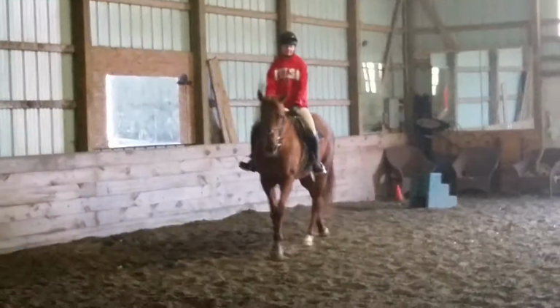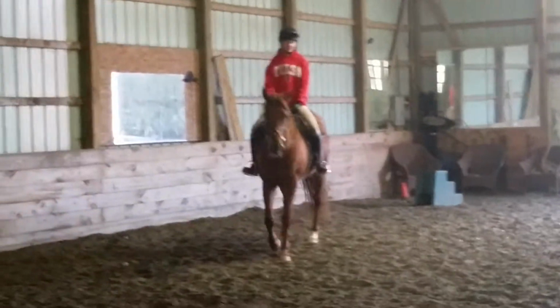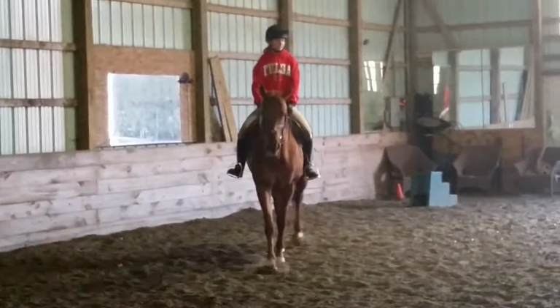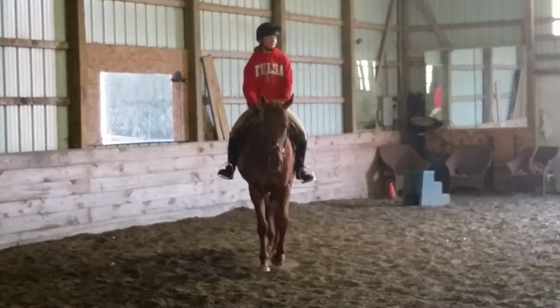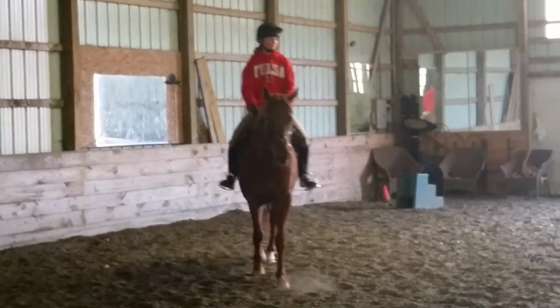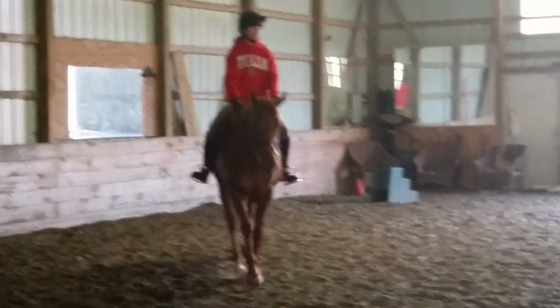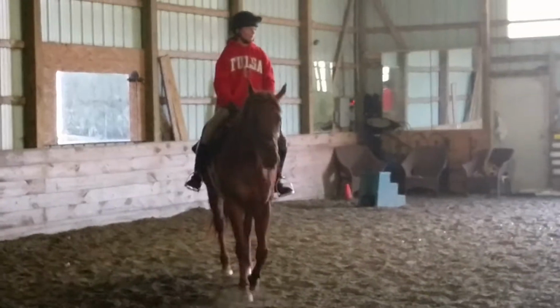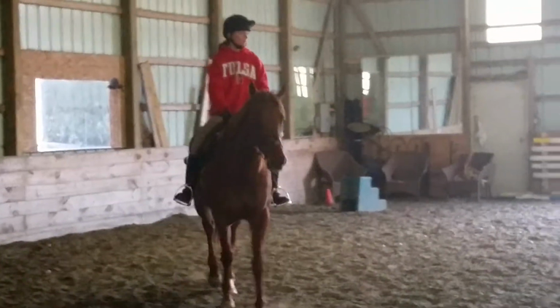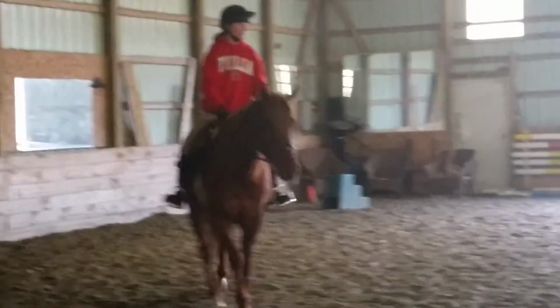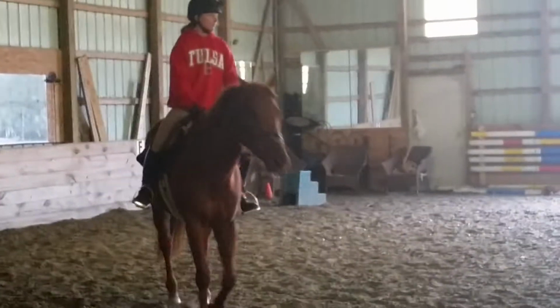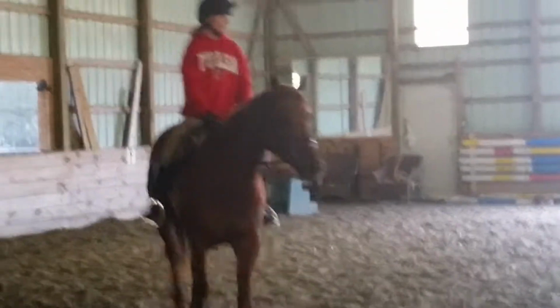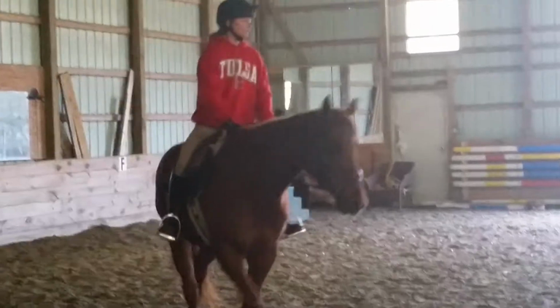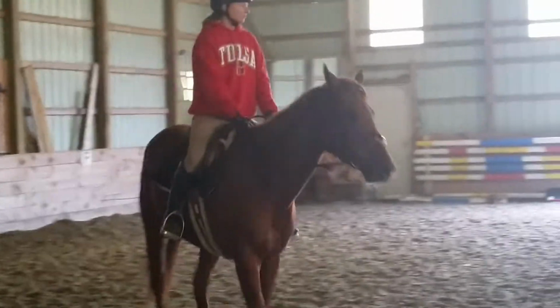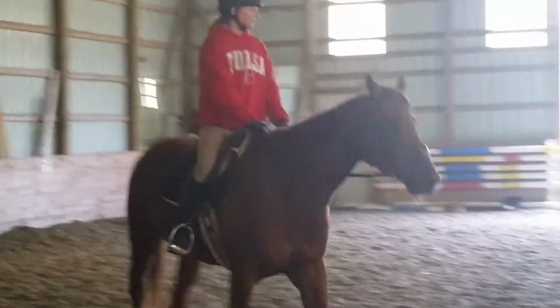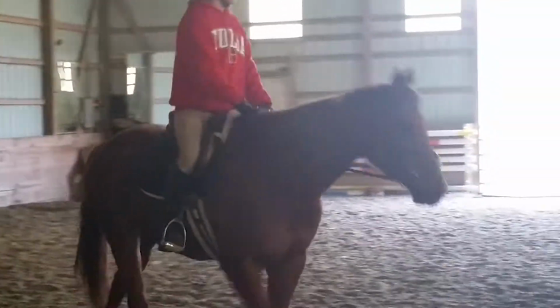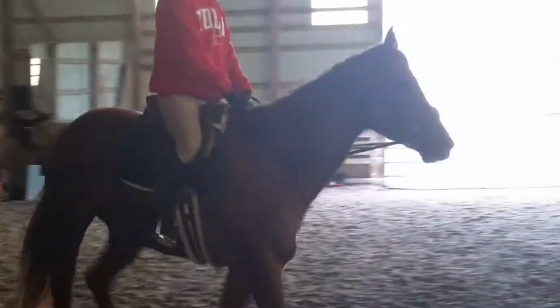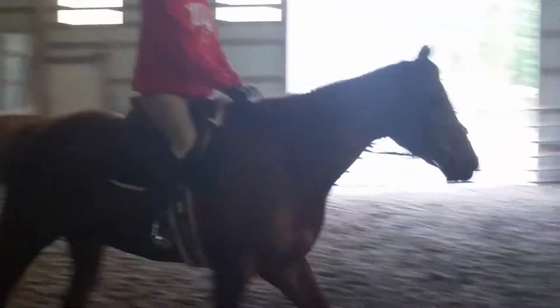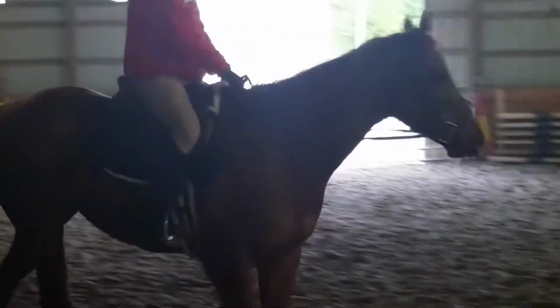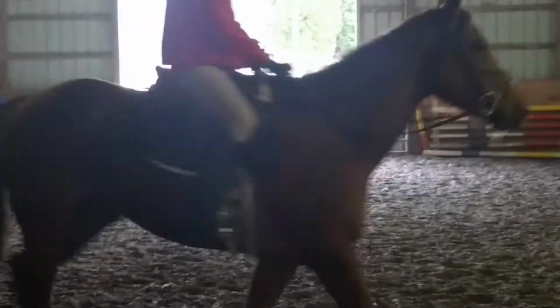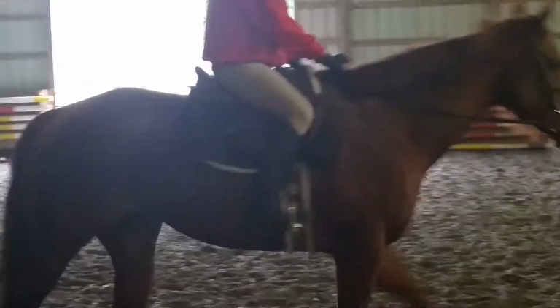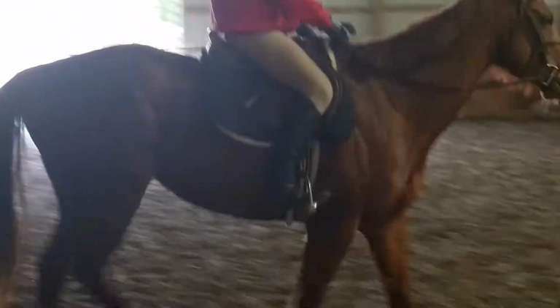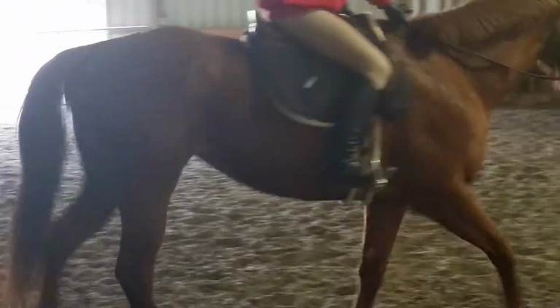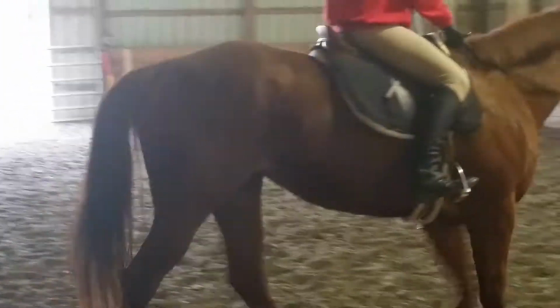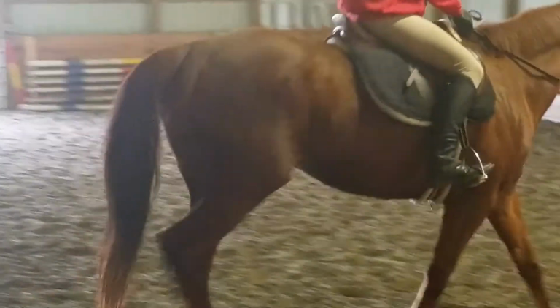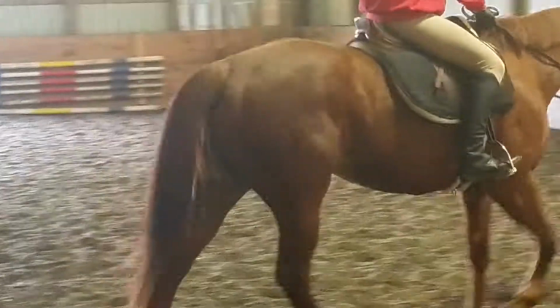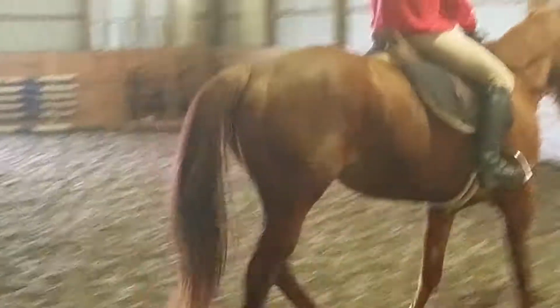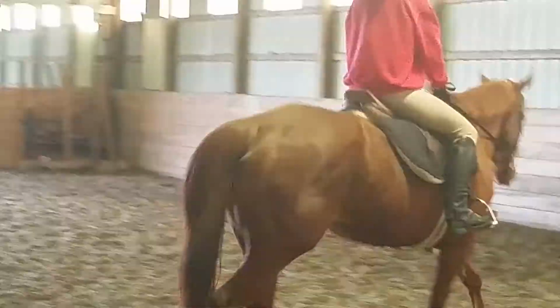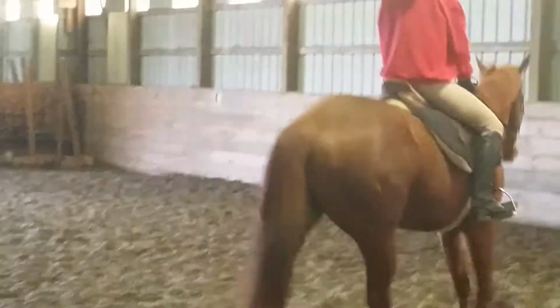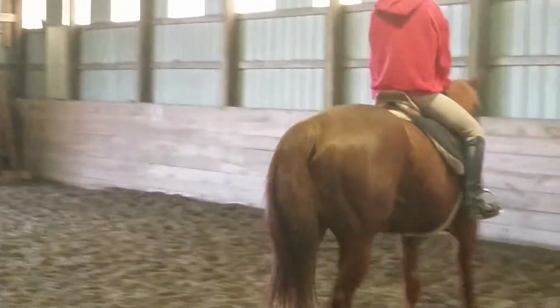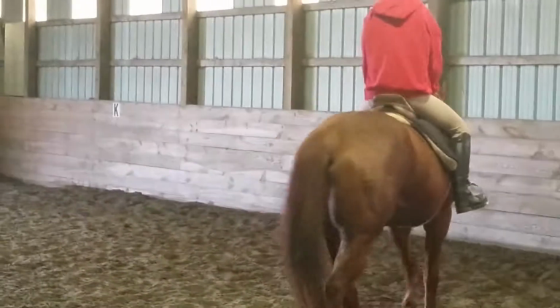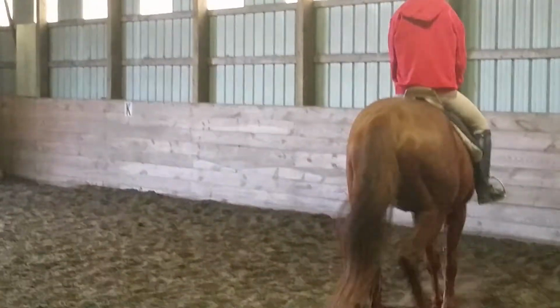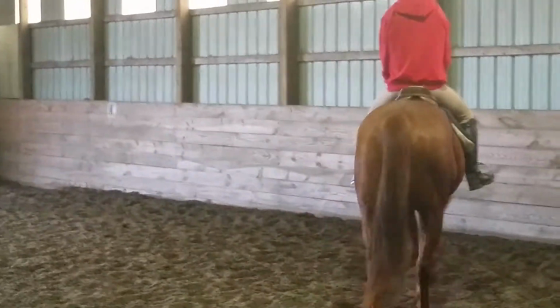Do you really want me to do it as kind of a speedy bar? Yeah, a speedy channel, and then you can change it up into a trot along. Jinx, are you ready? Yeah.